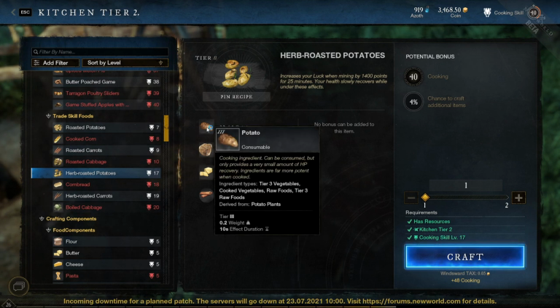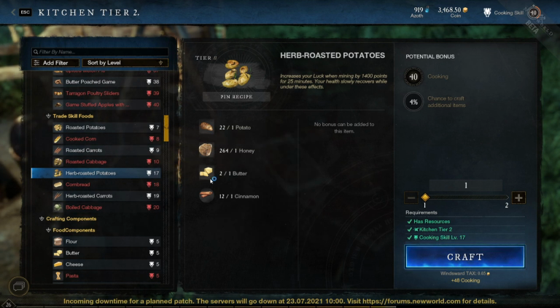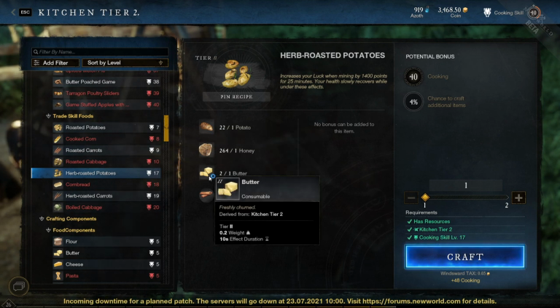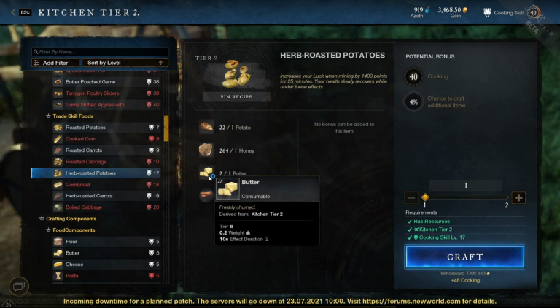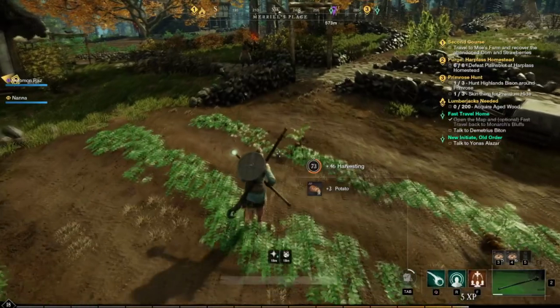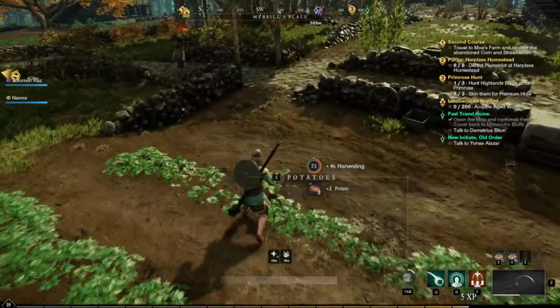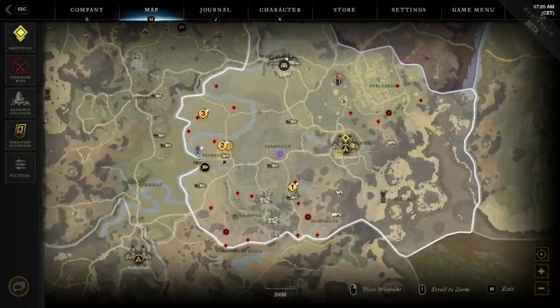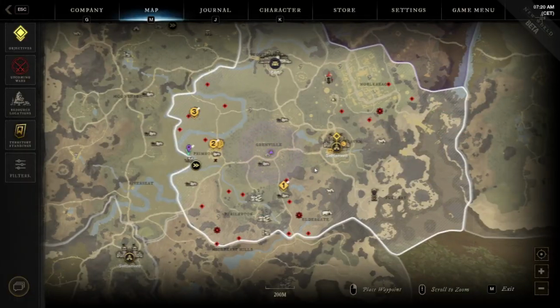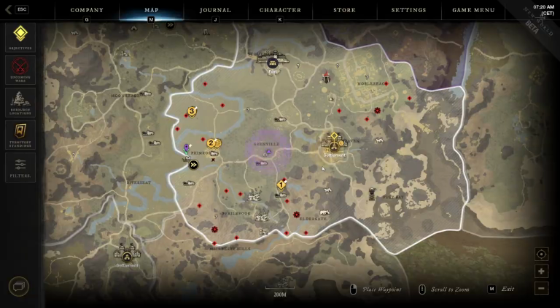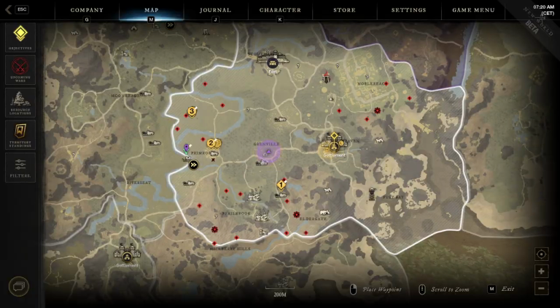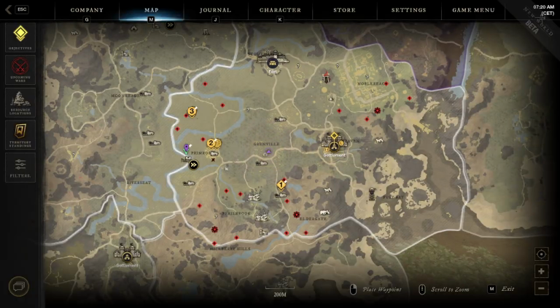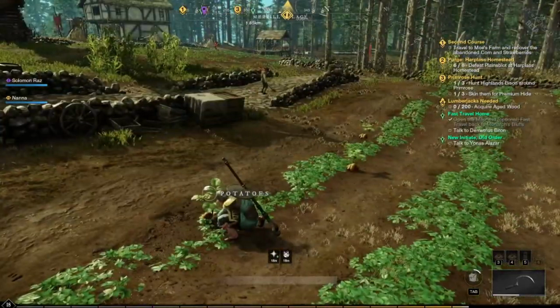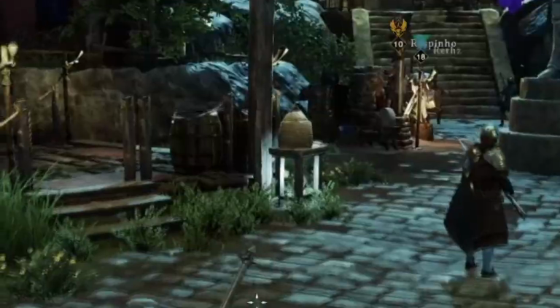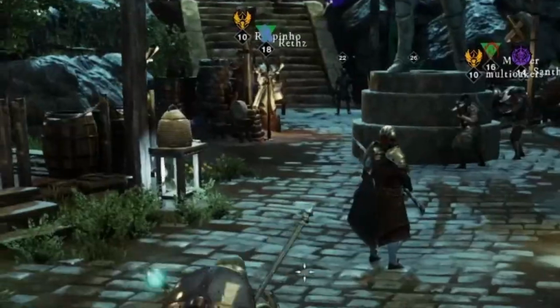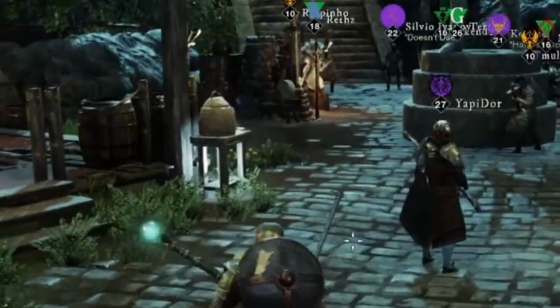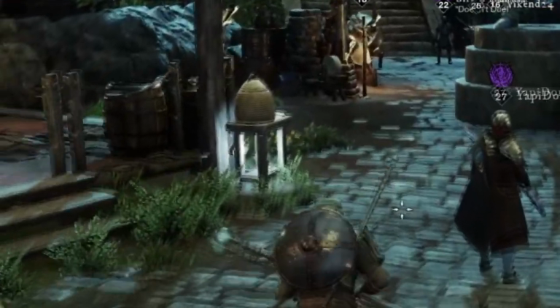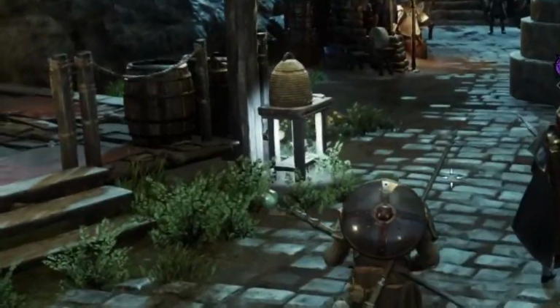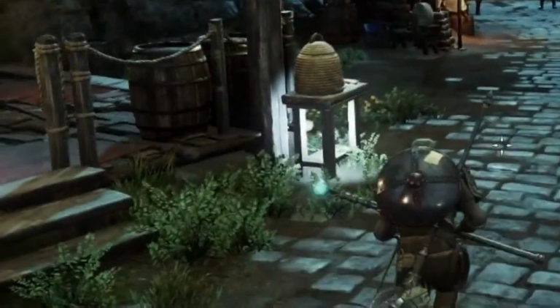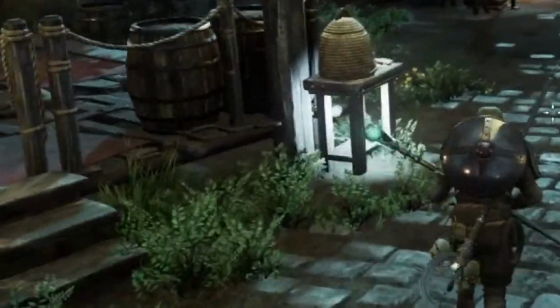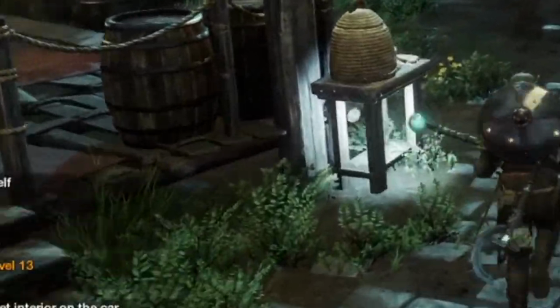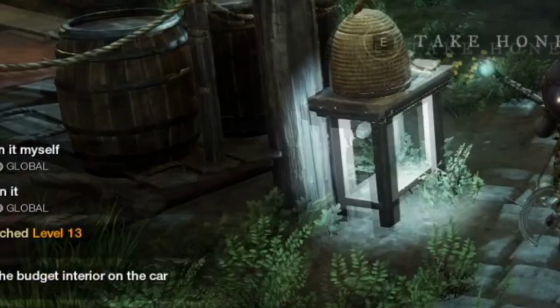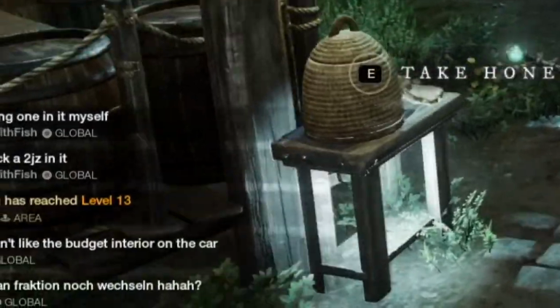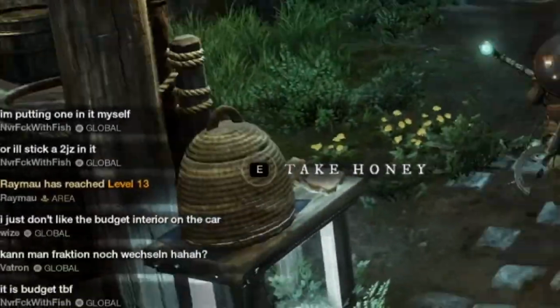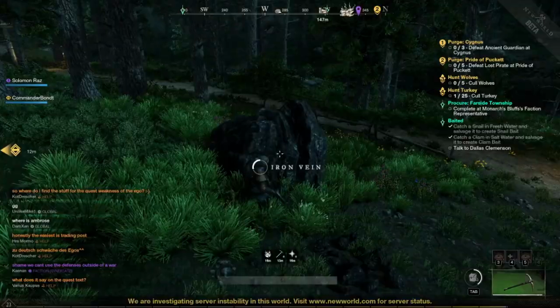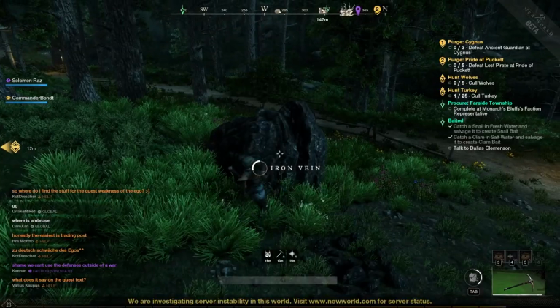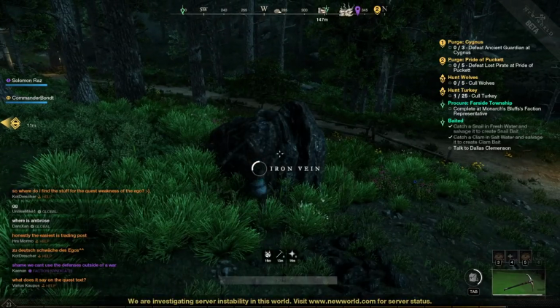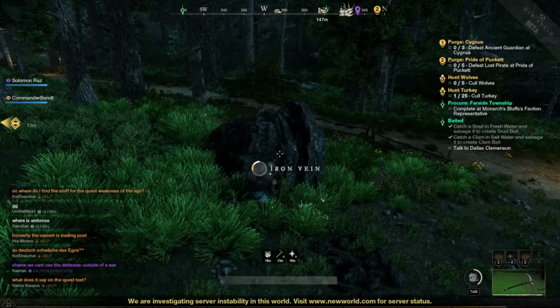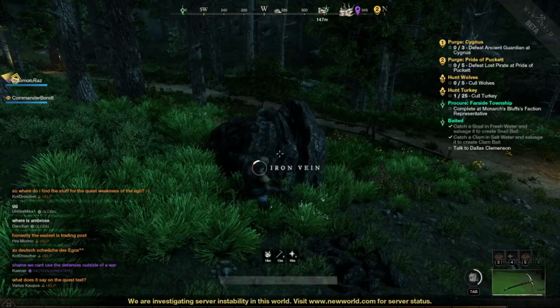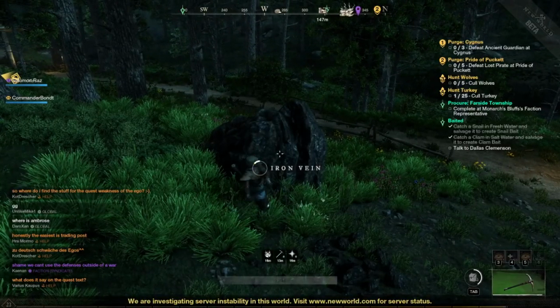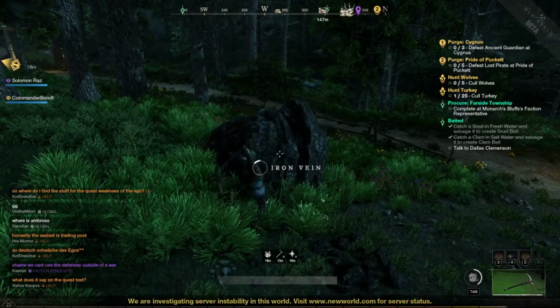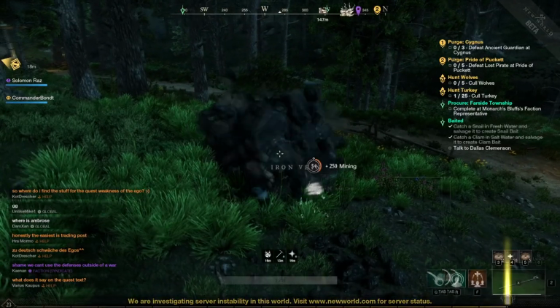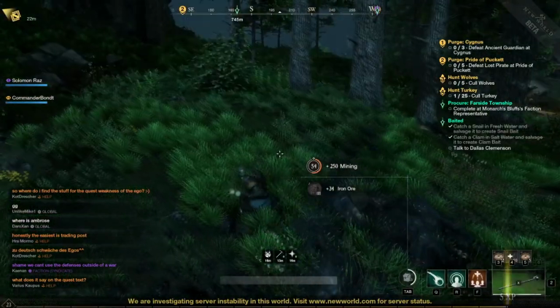For that, you need, of course, potatoes that you can find on different farms growing in the field. Then you need honey, which you can simply gather in every town near the town center from a beehive. But you can also gather it in the wild from honey trees, which are quite rare.